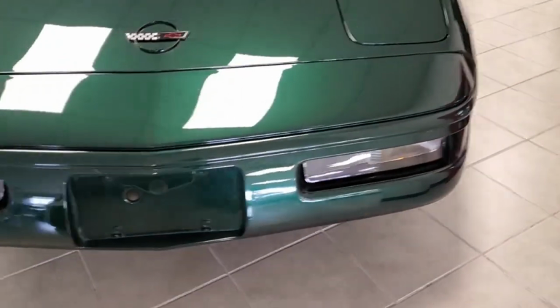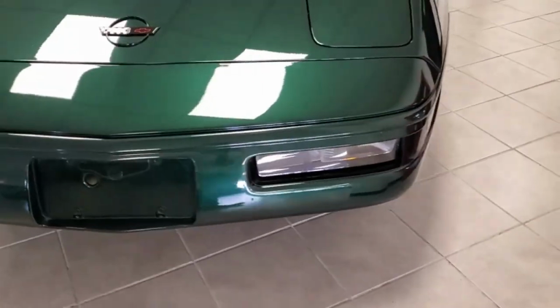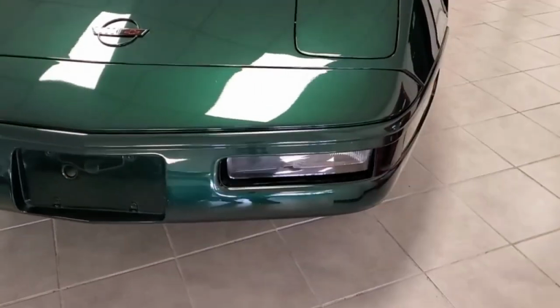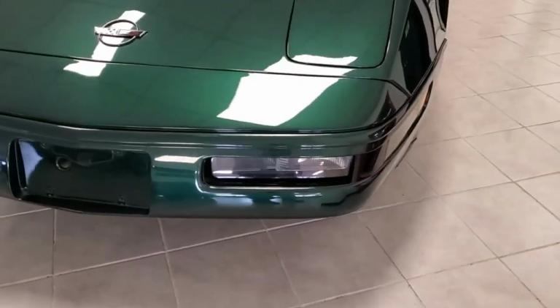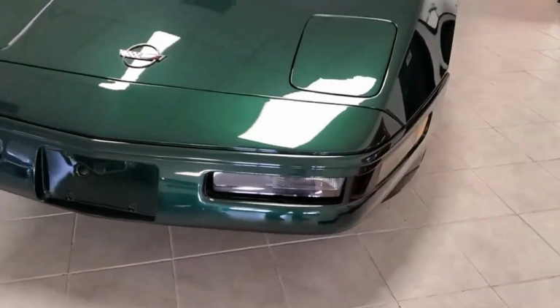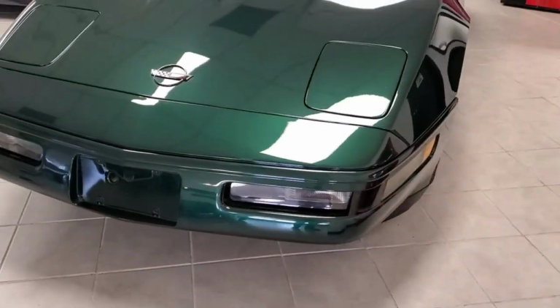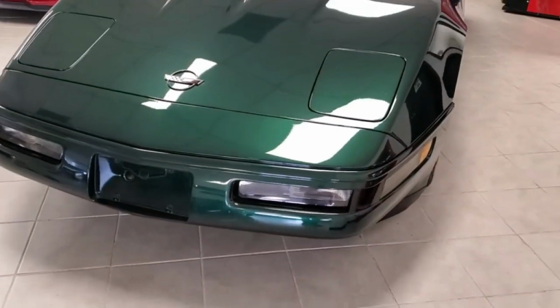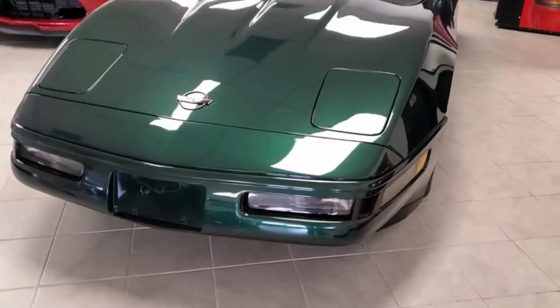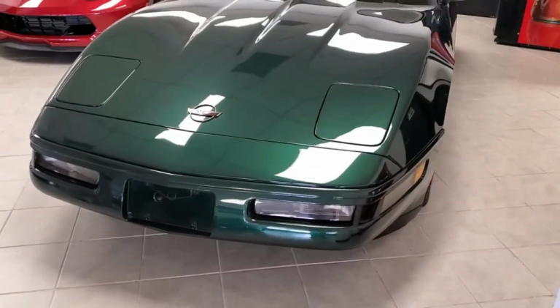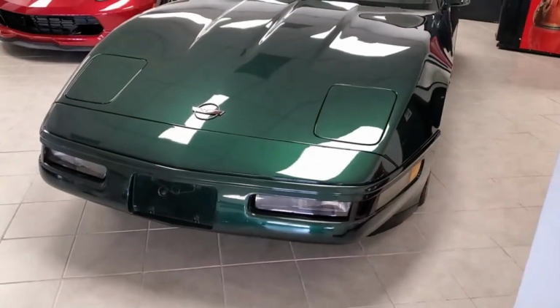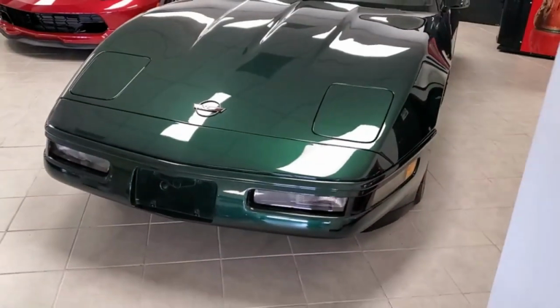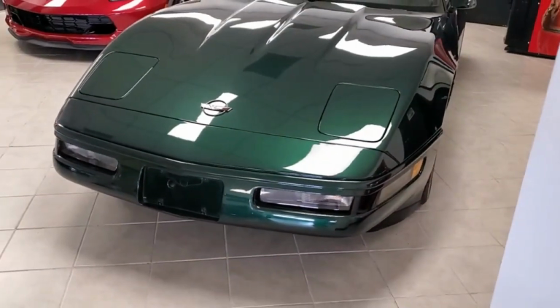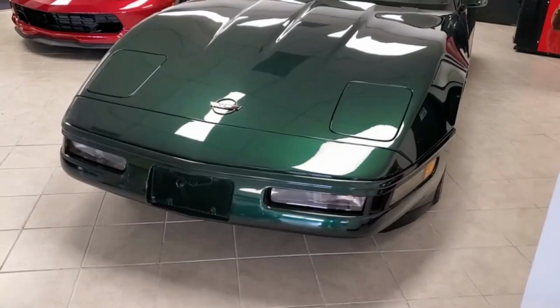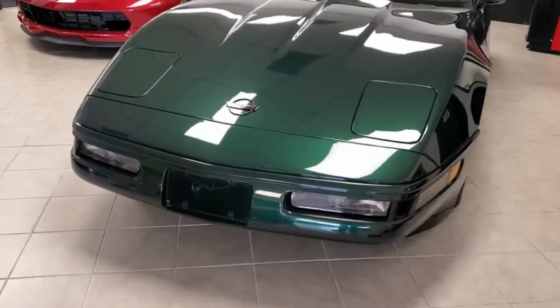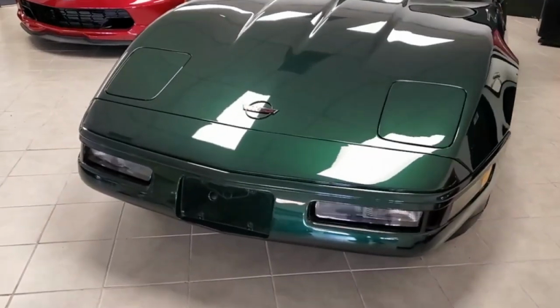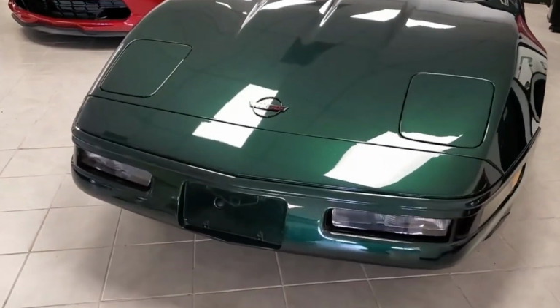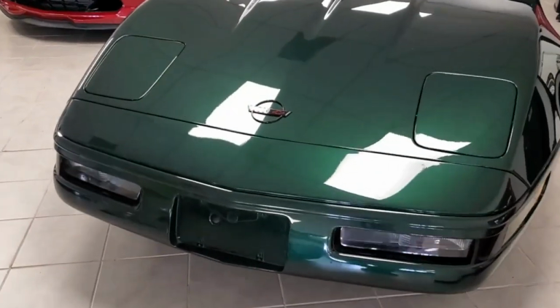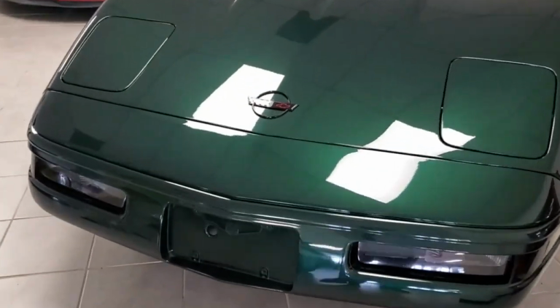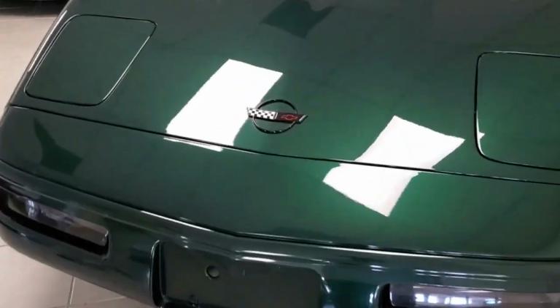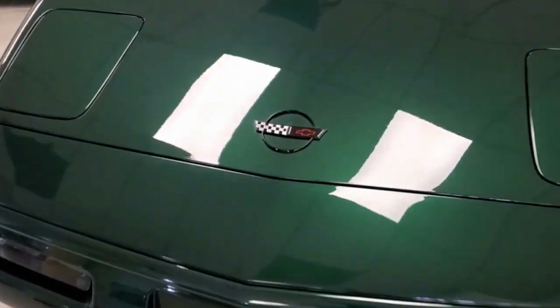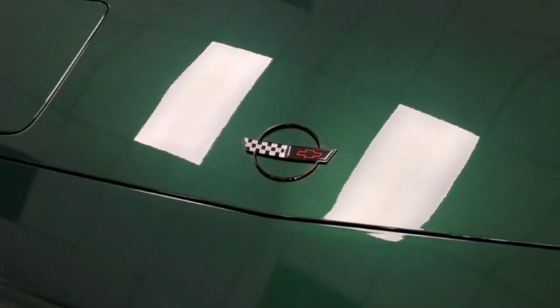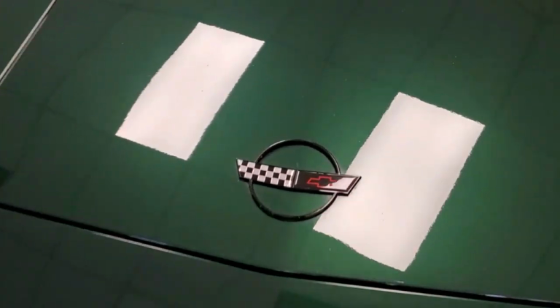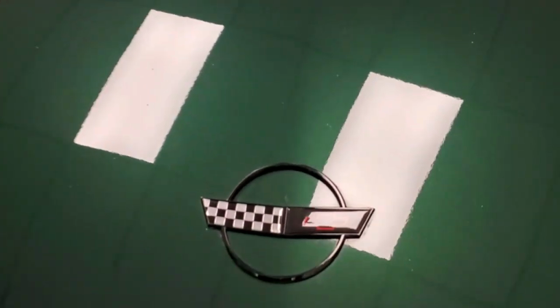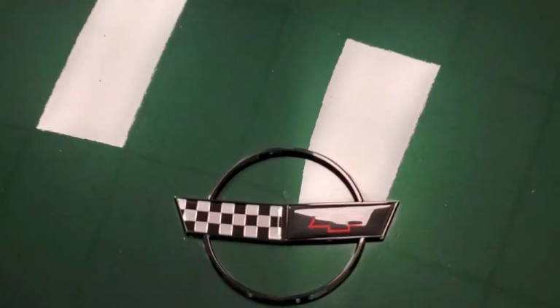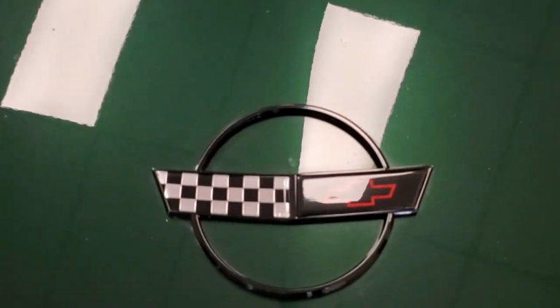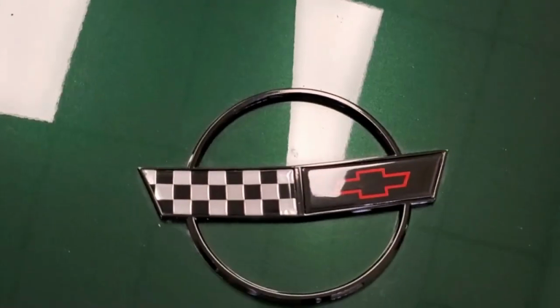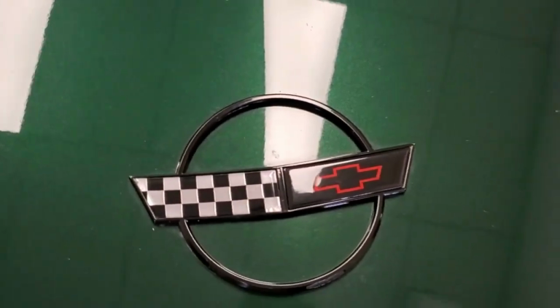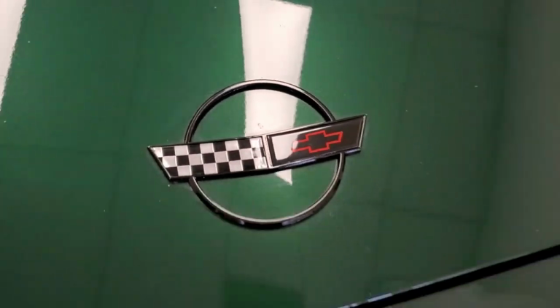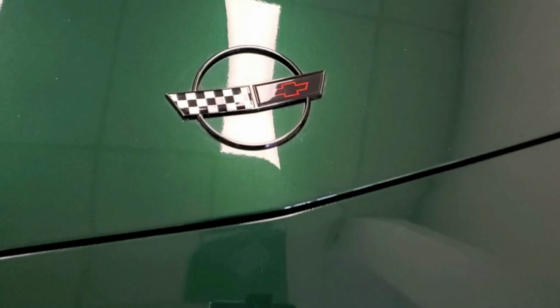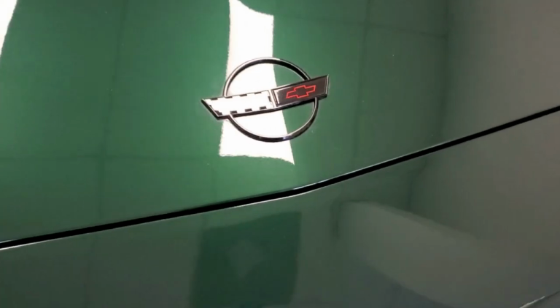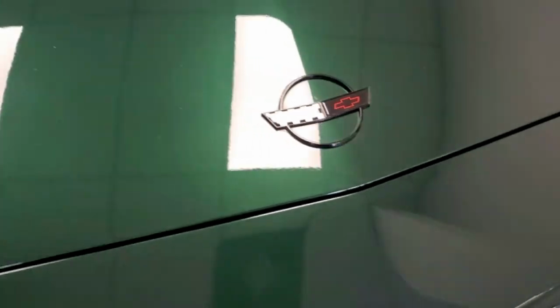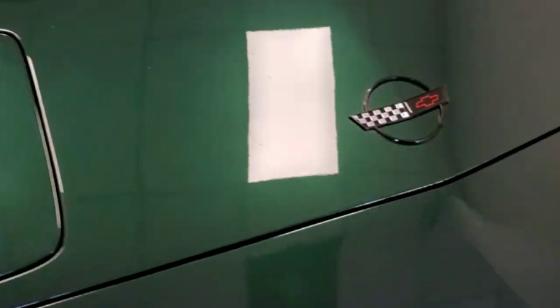It's got a 300 horsepower LT1 engine, automatic transmission, so this is going to be a real nice car to take on a trip. It's got the posi rear end and a lot of factory features on this vehicle.